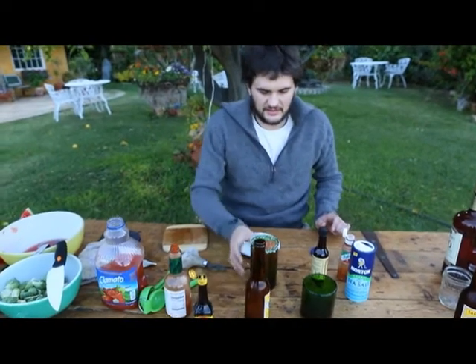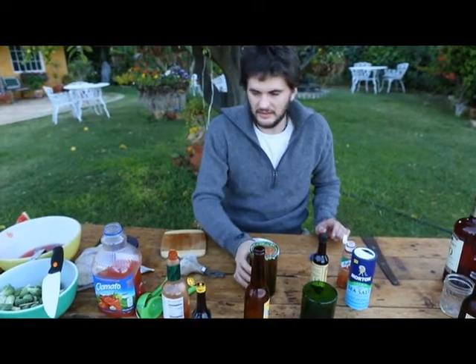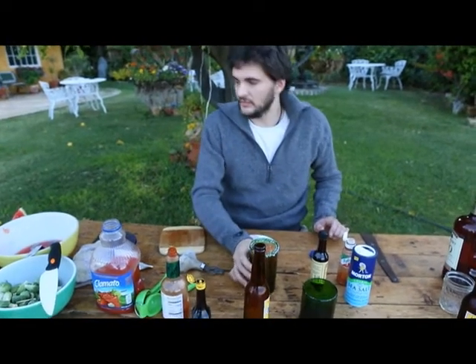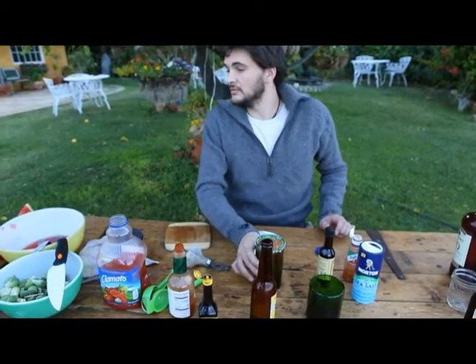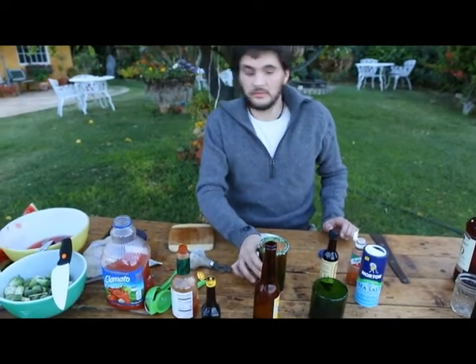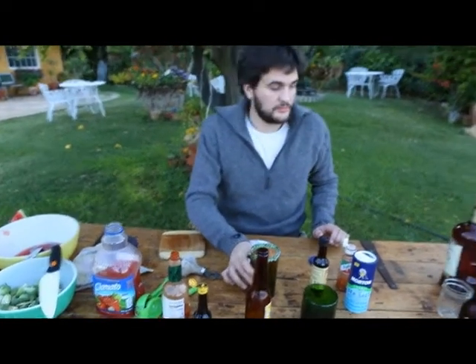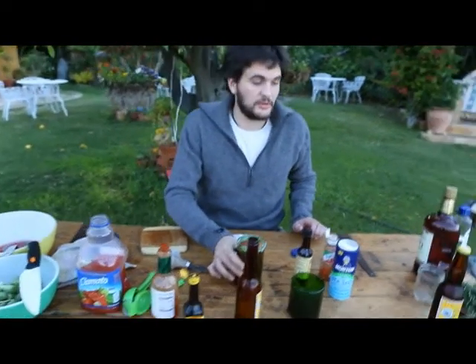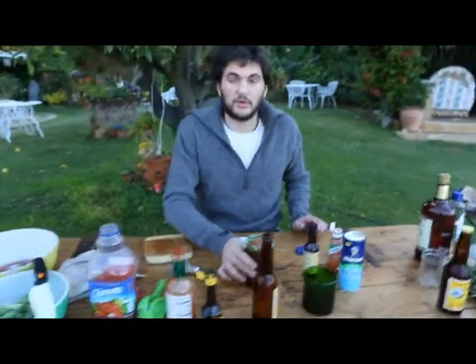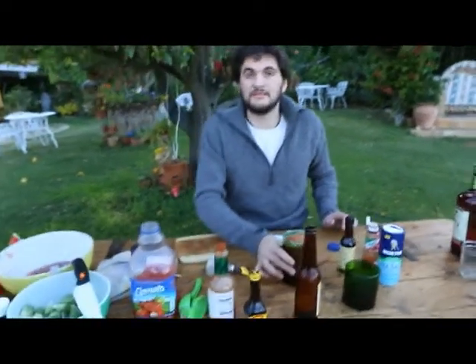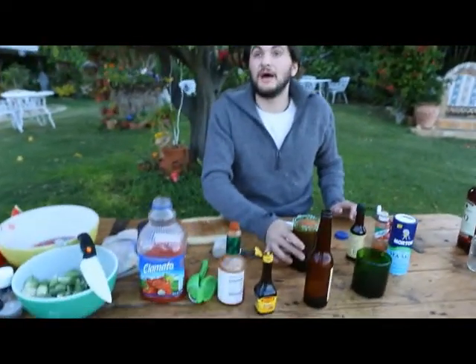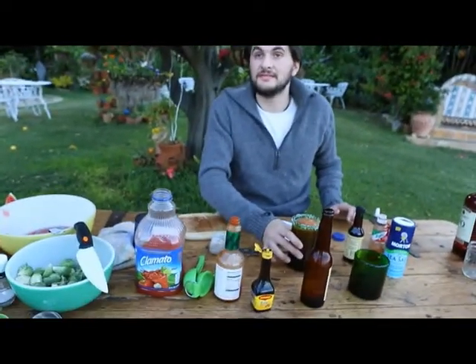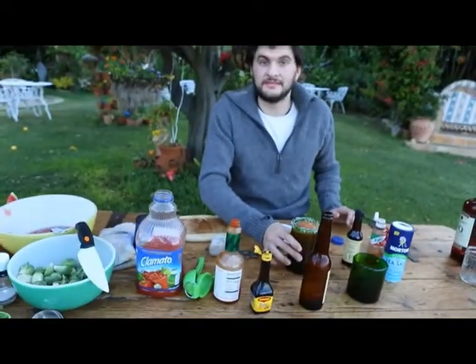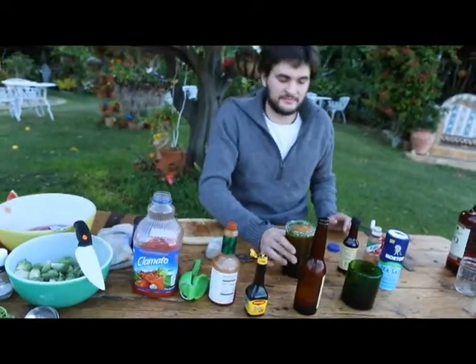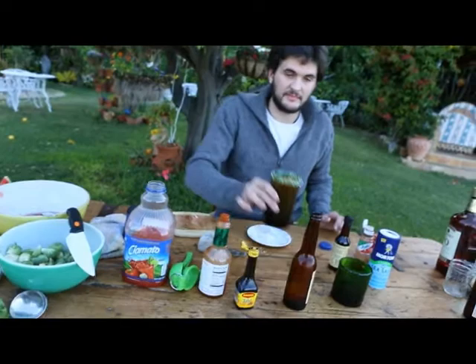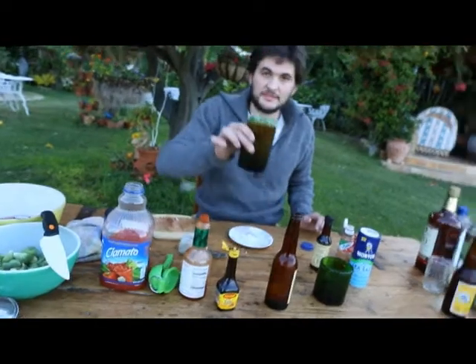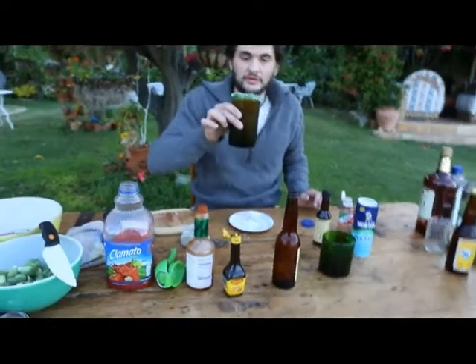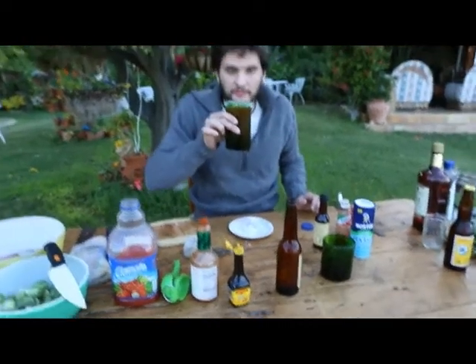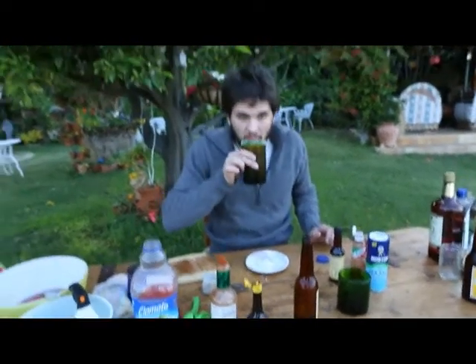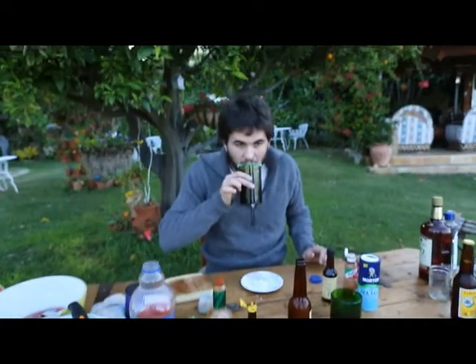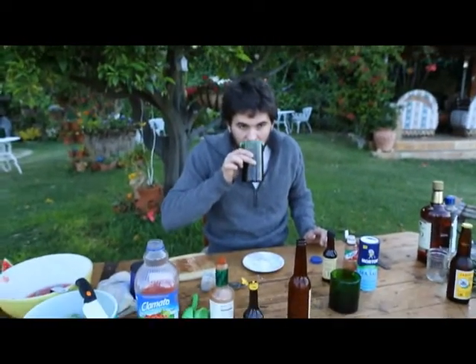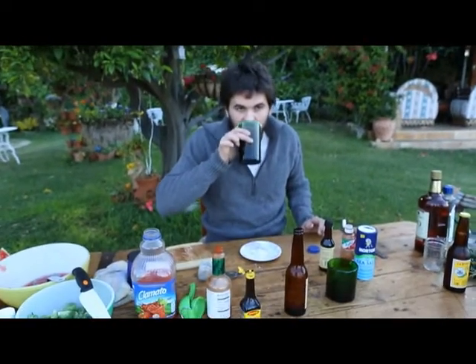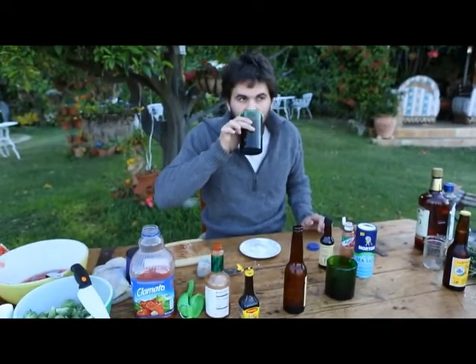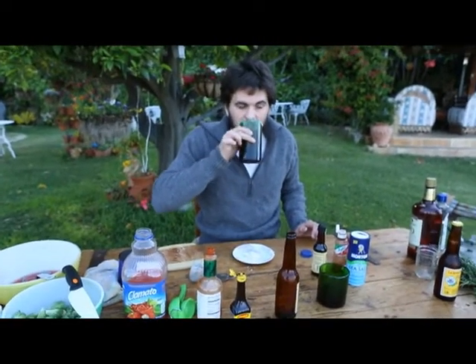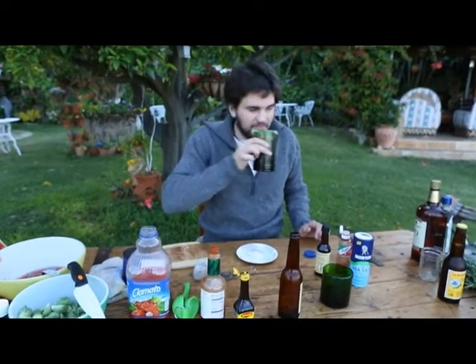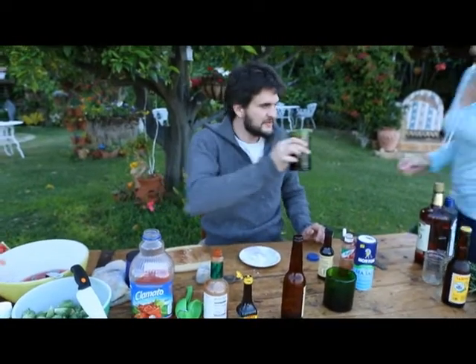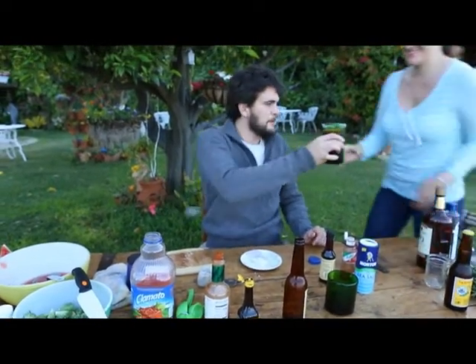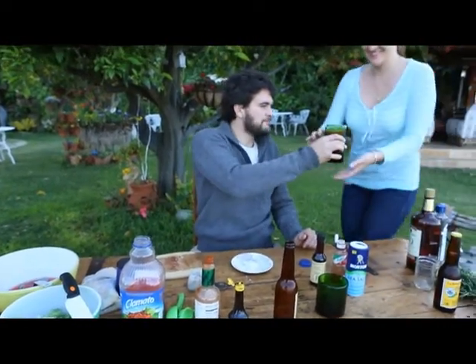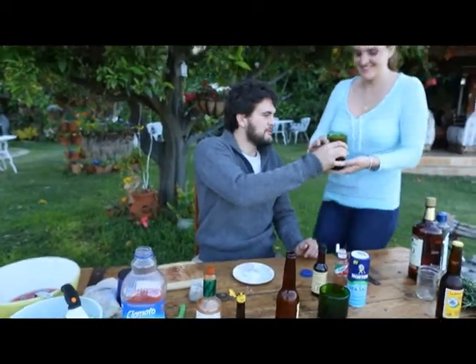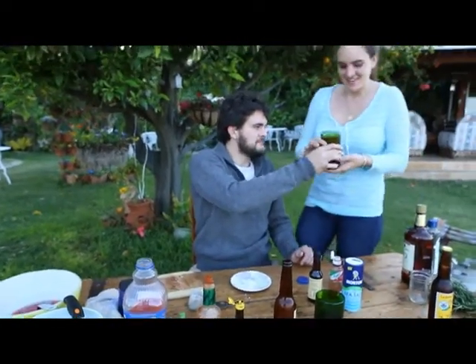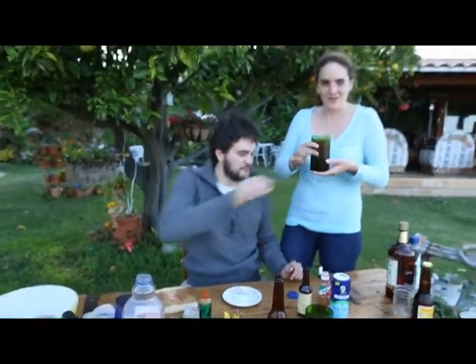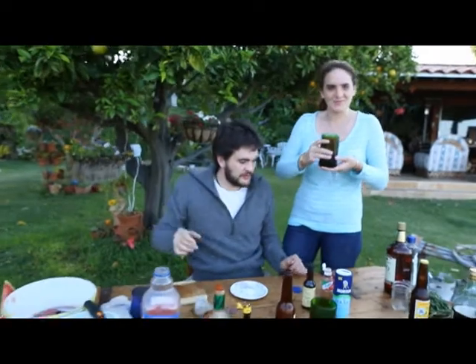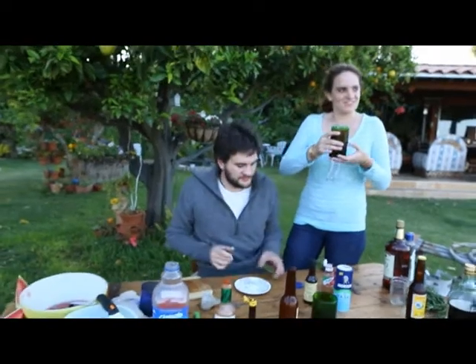And then of course you are going to want to add some ice. And it's good to go. Can I try it? Thank you. I will be the judge.